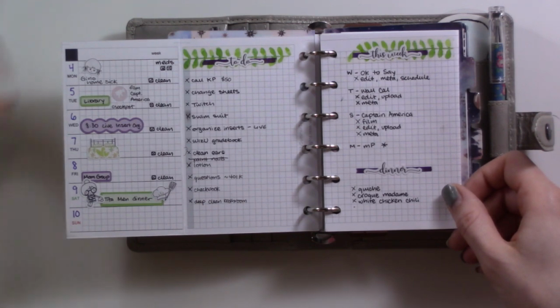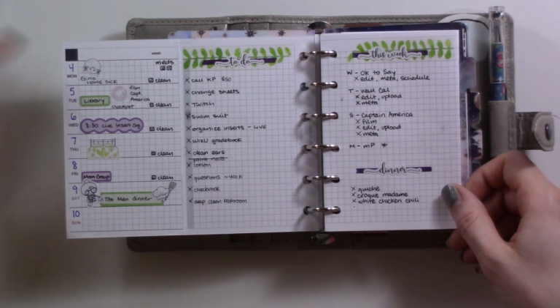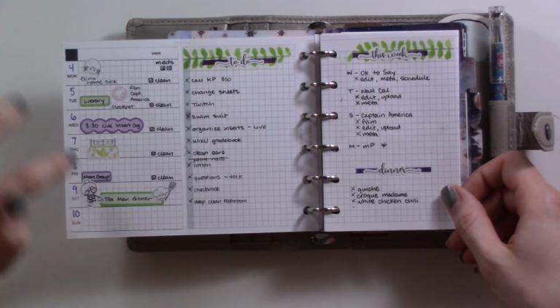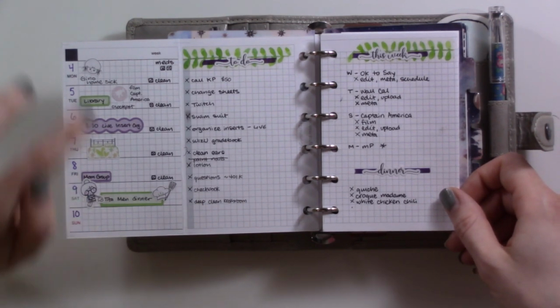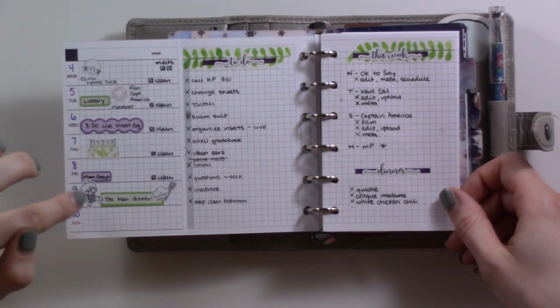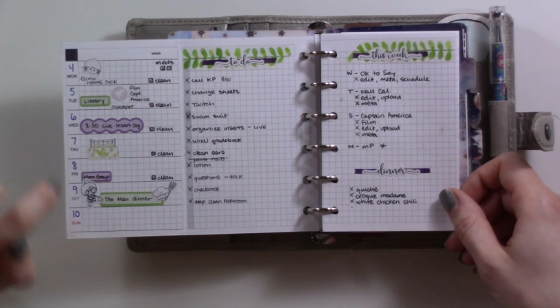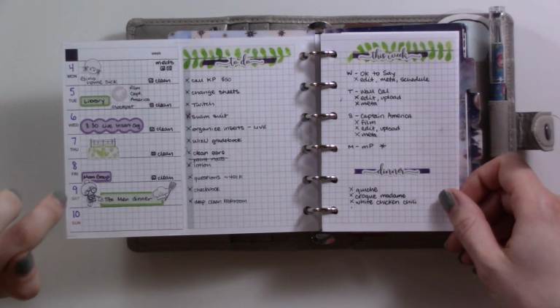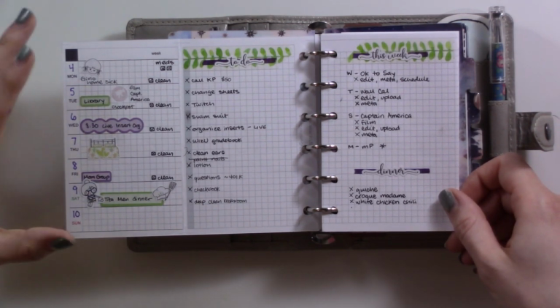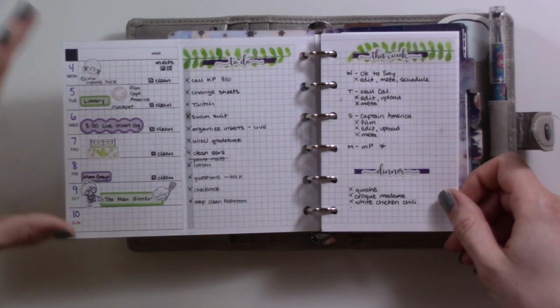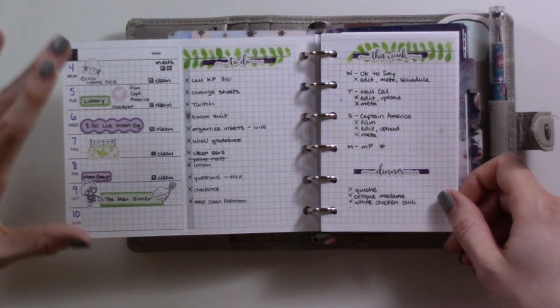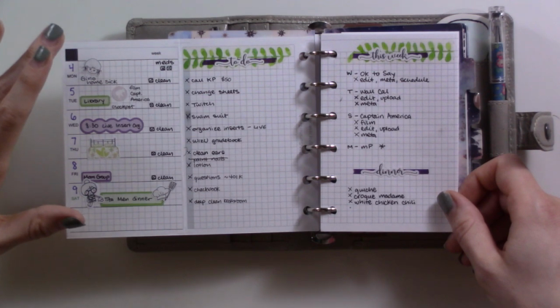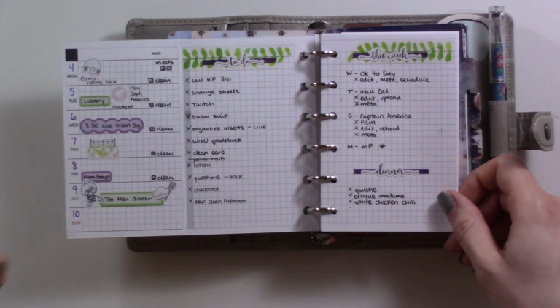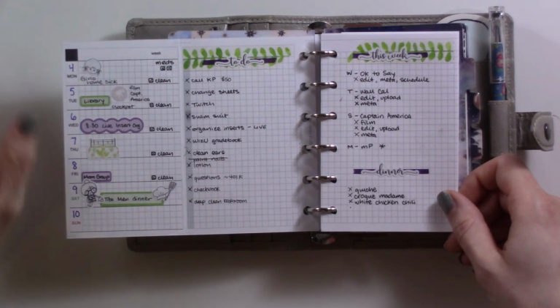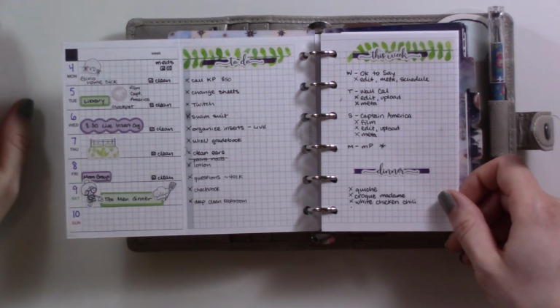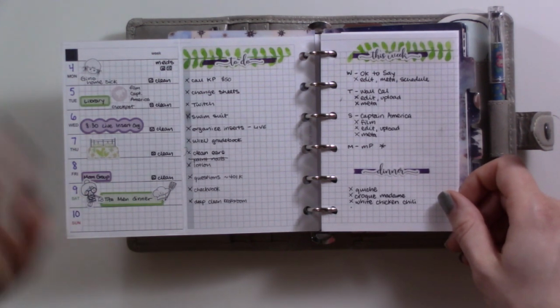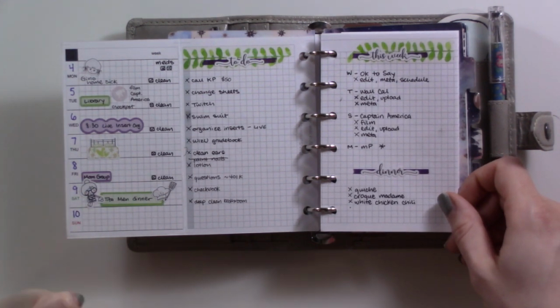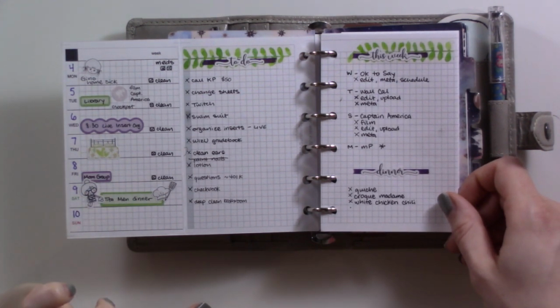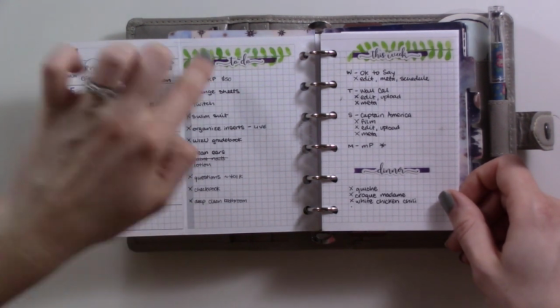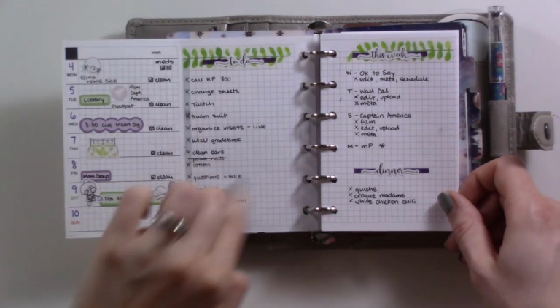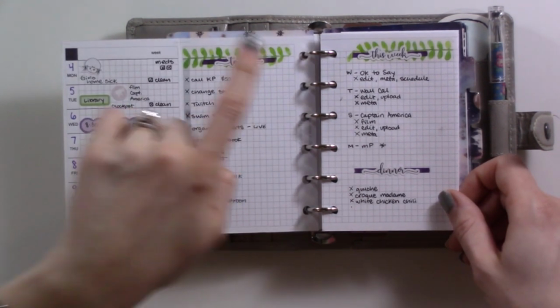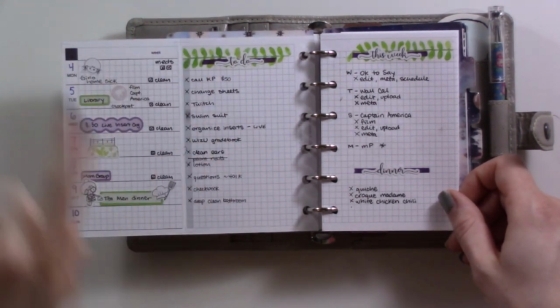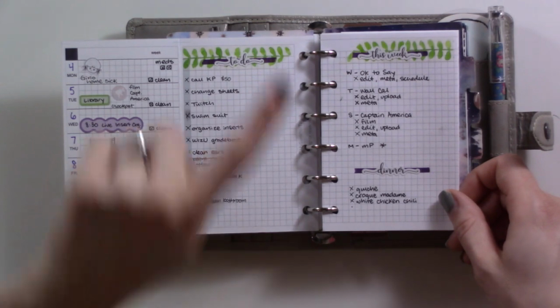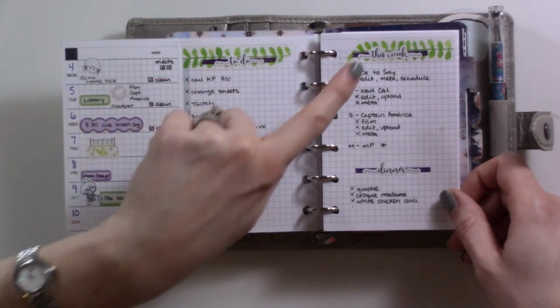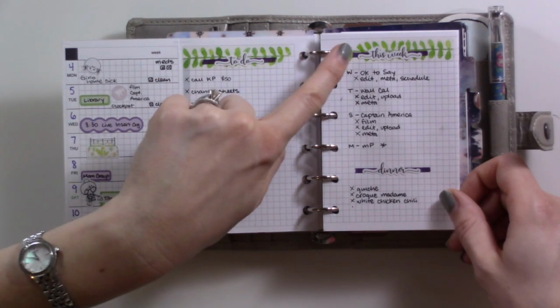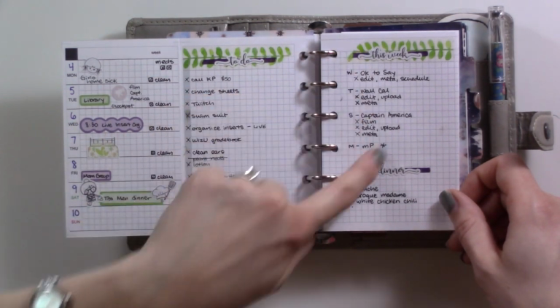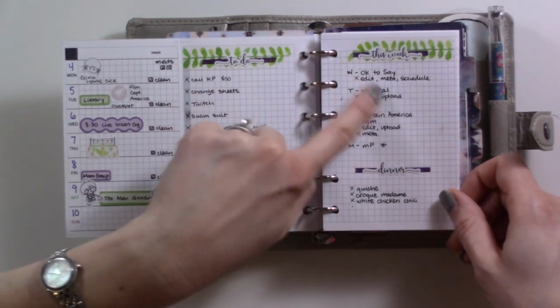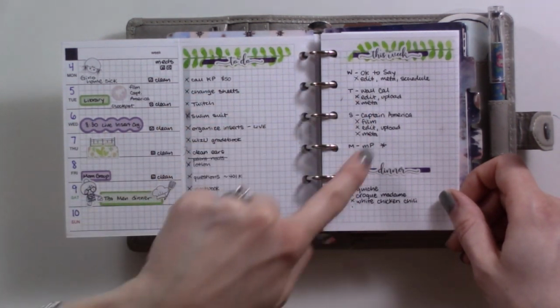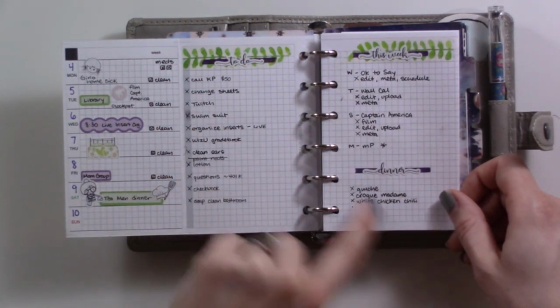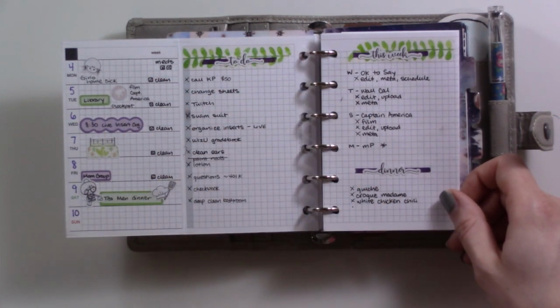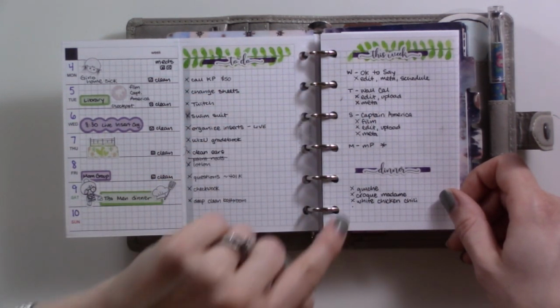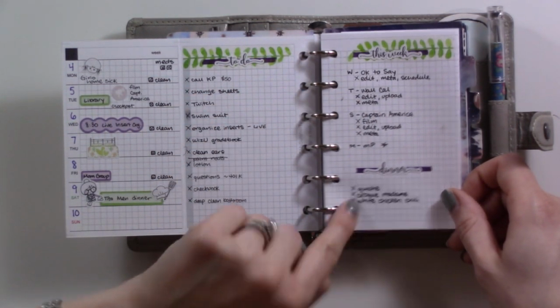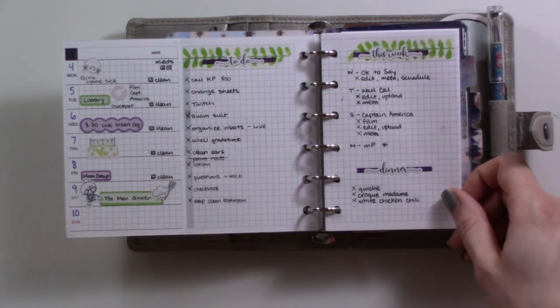Here I just have this week. Here's last week — I really like how this turned out. There's a little bit of decorative stuff going on on the left which is fun, and then also just a general to-do list for the week, video production, and a list of dinners that I have ingredients for.